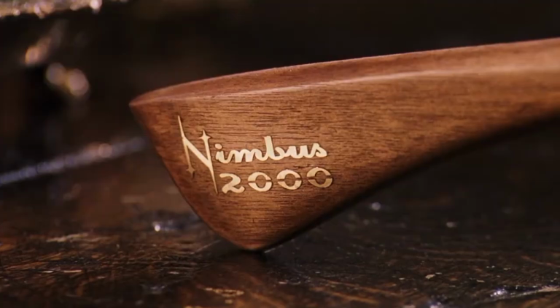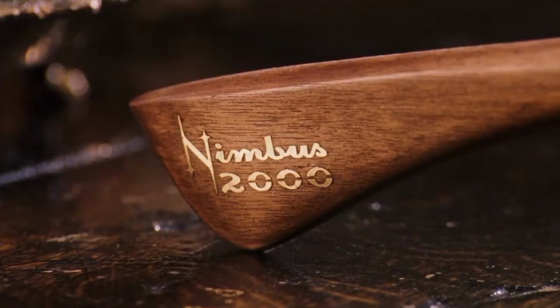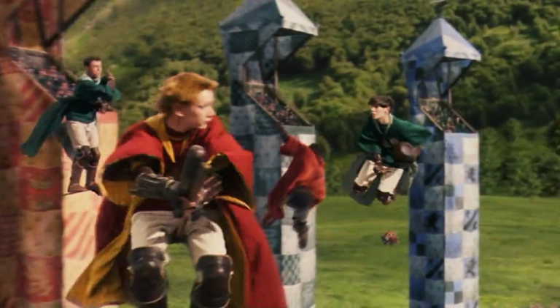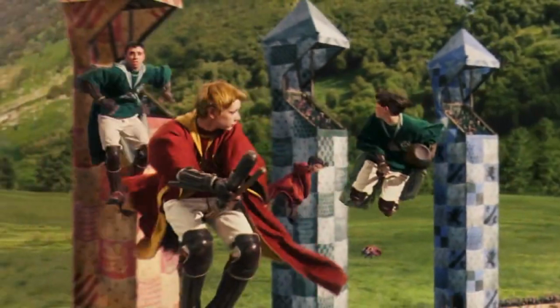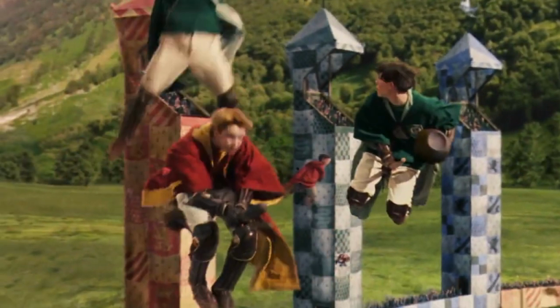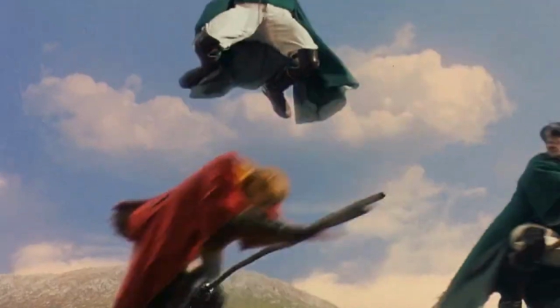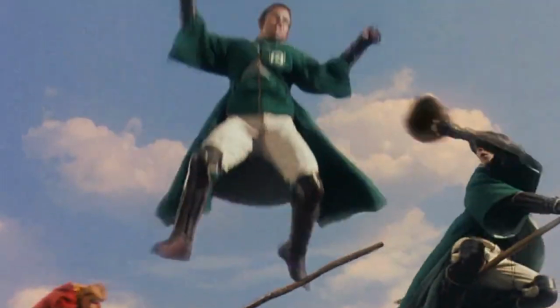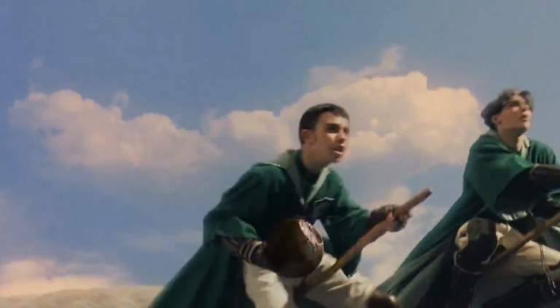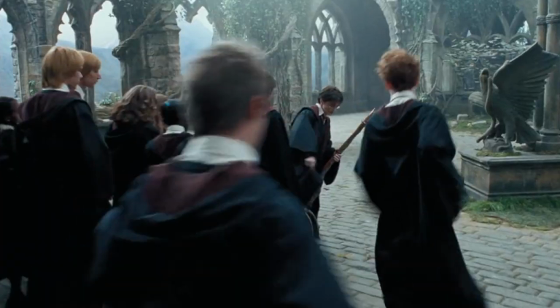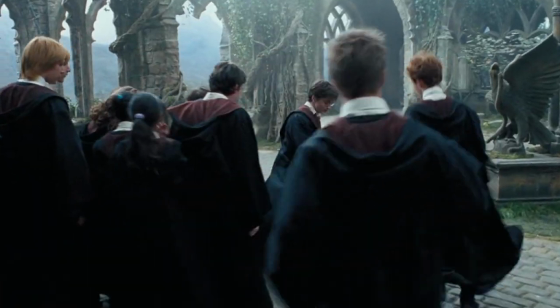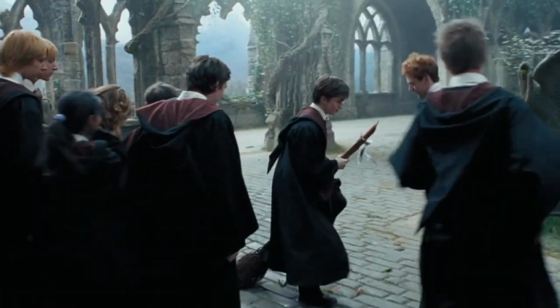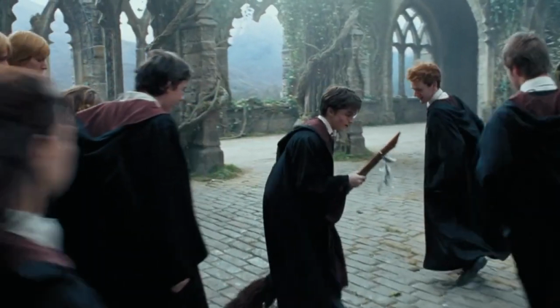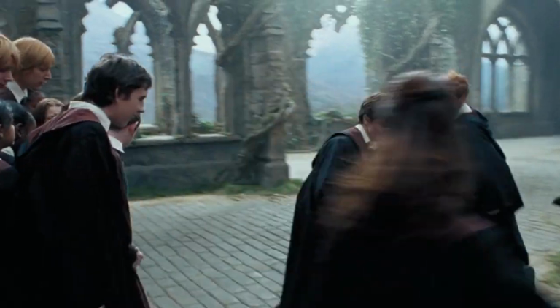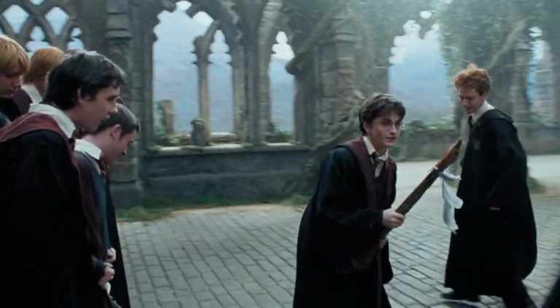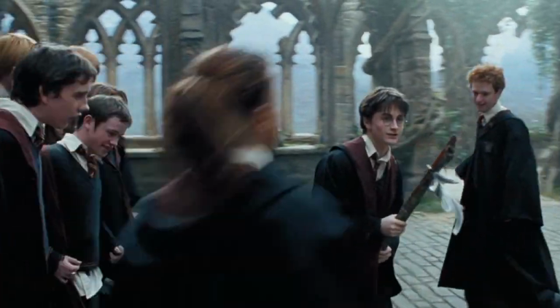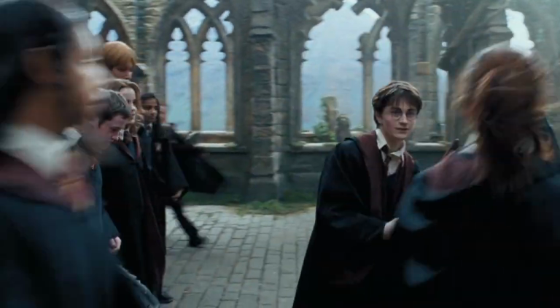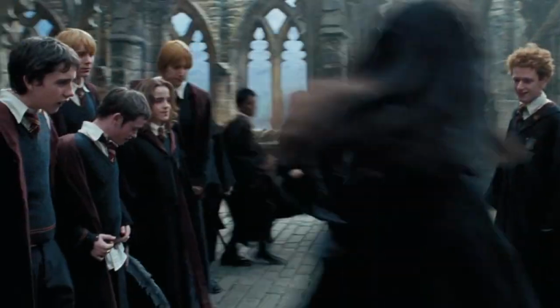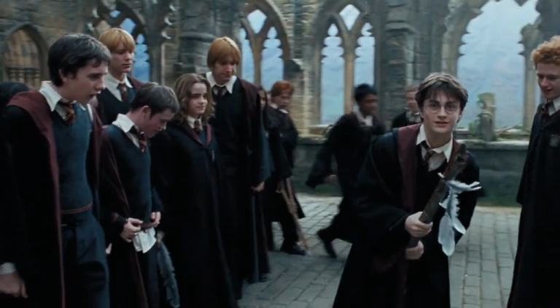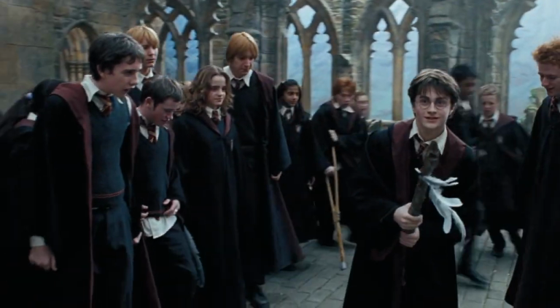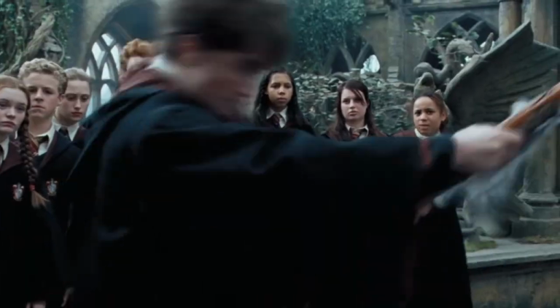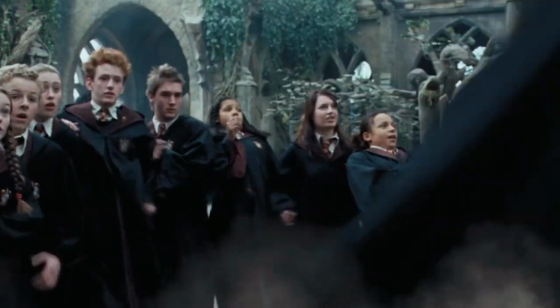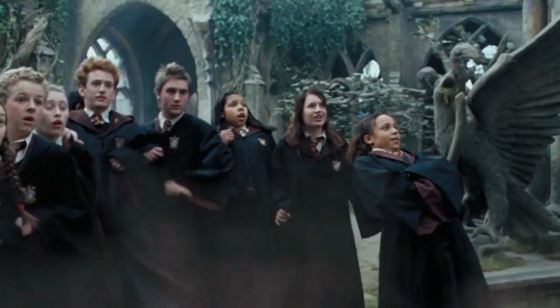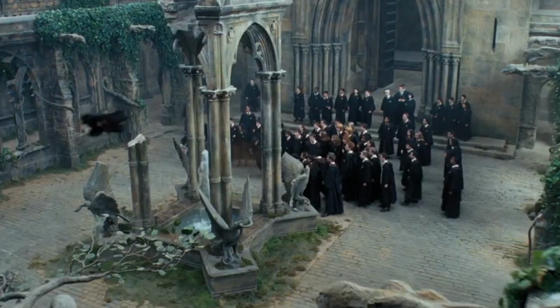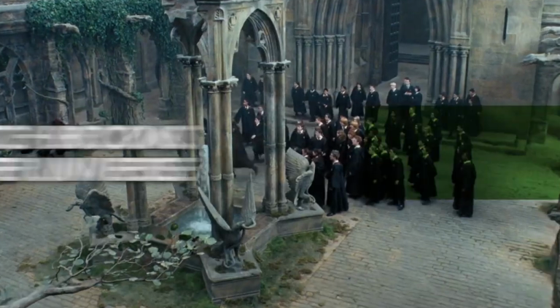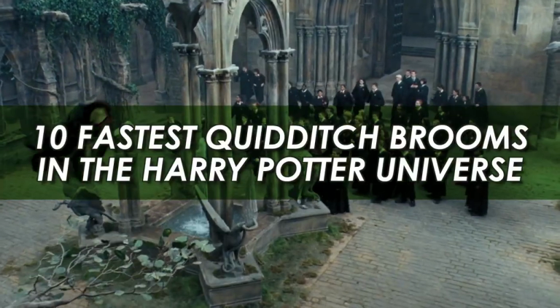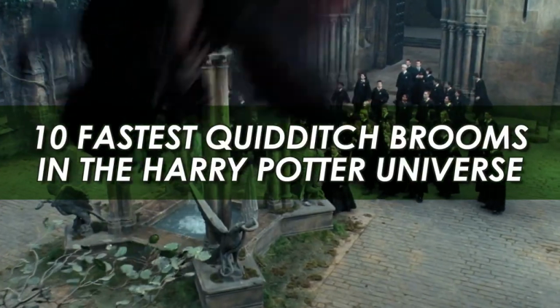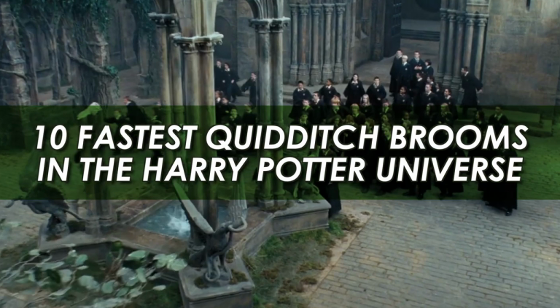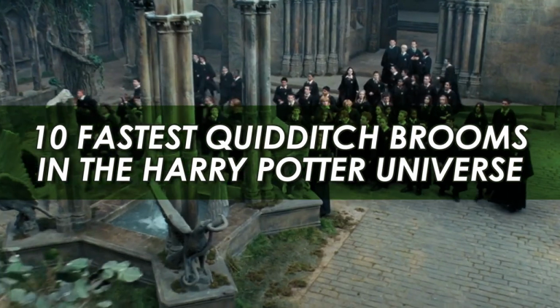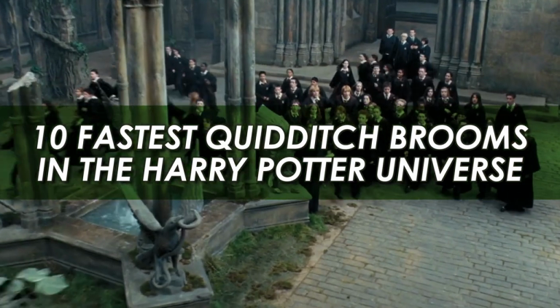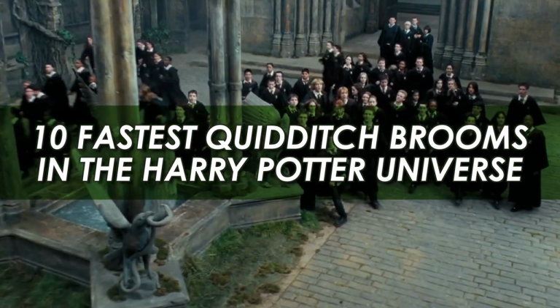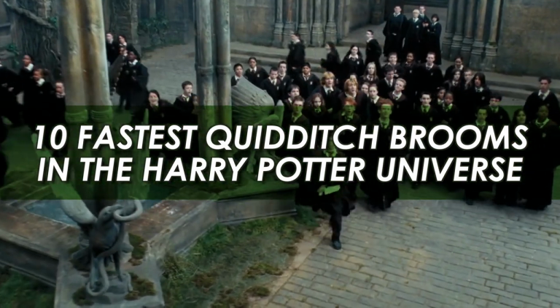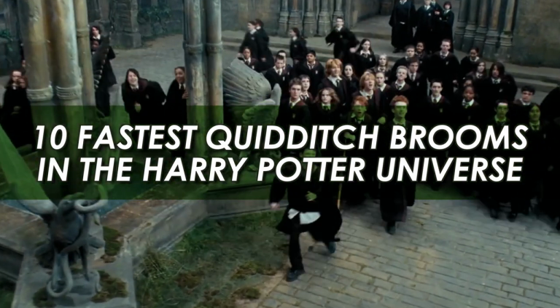Is it from the Nimbus or the Clean Sweep series? And how does Harry Potter's trusty Firebolt compare to the new brooms introduced to fans in 2014? Here's a look at the 10 fastest Quidditch brooms in the Harry Potter universe.